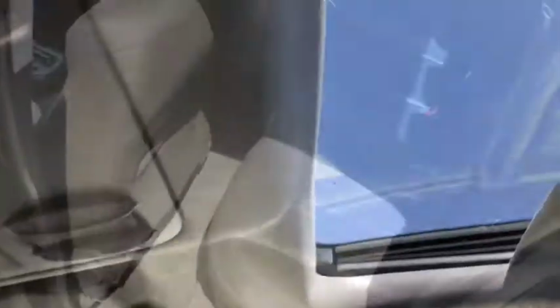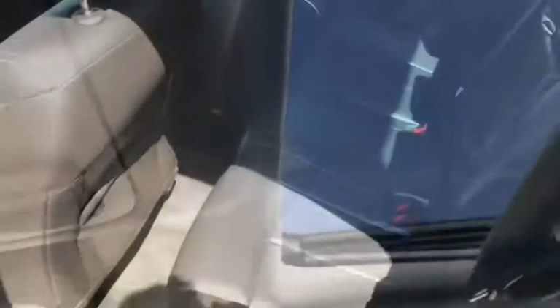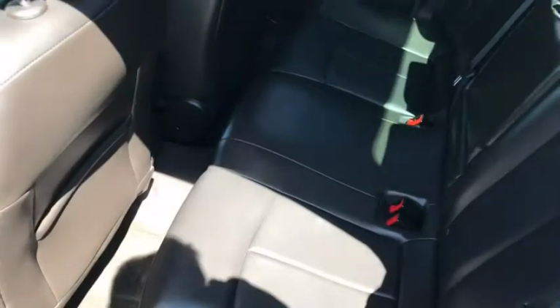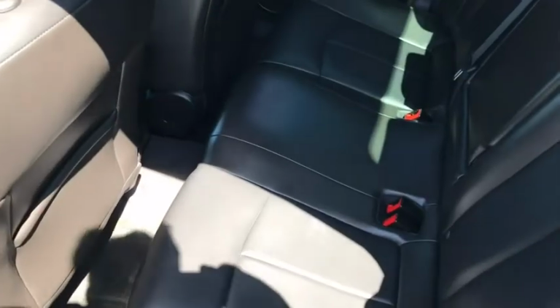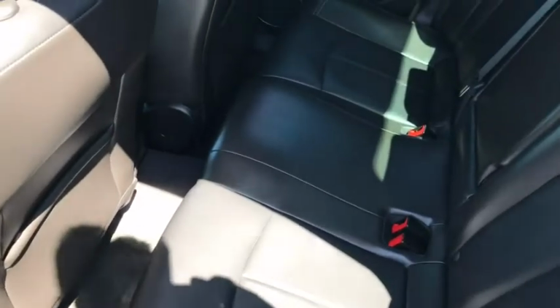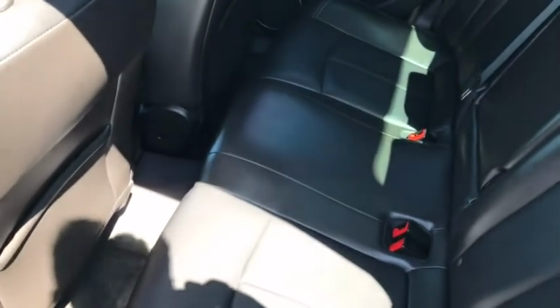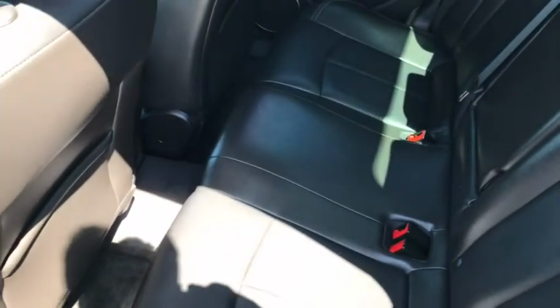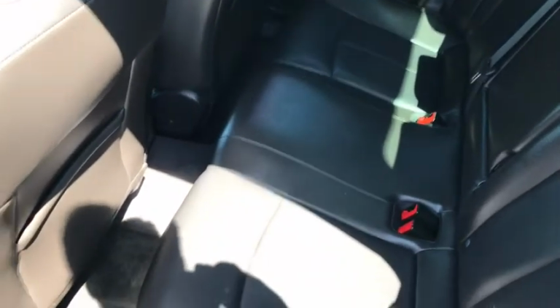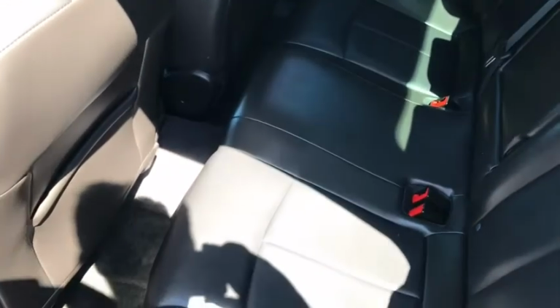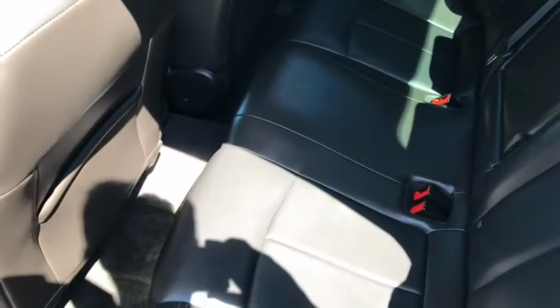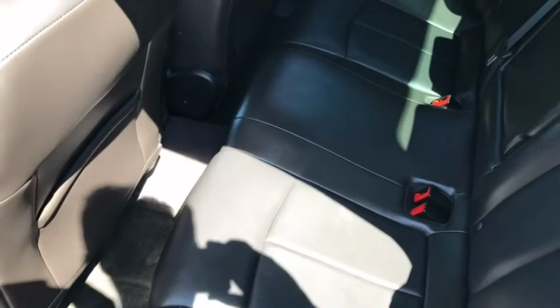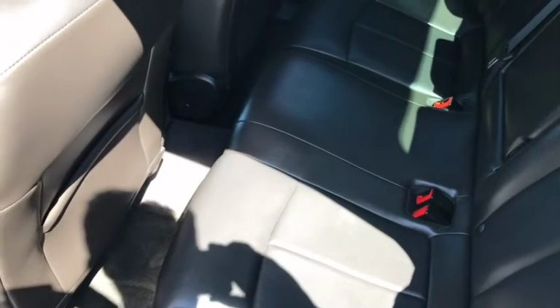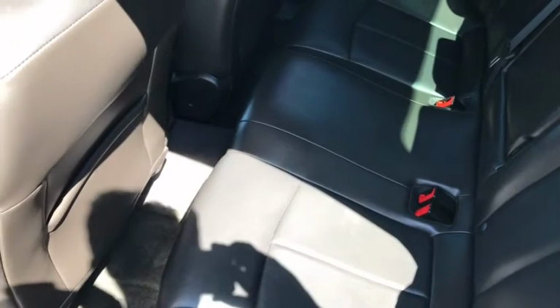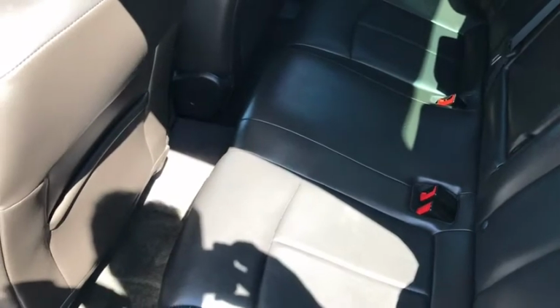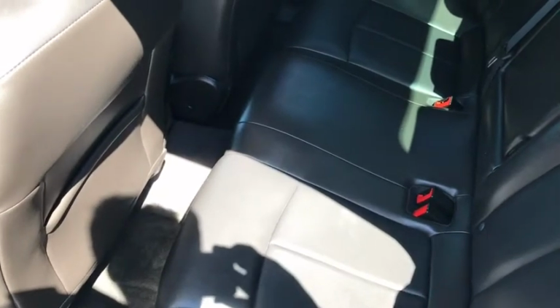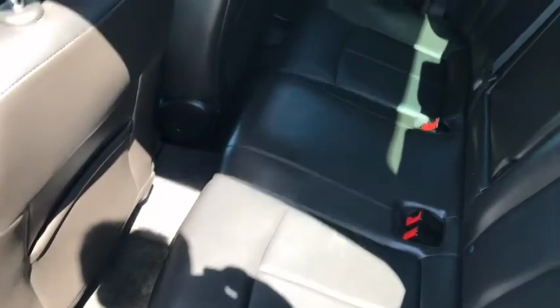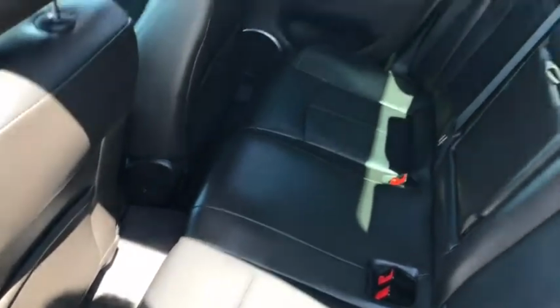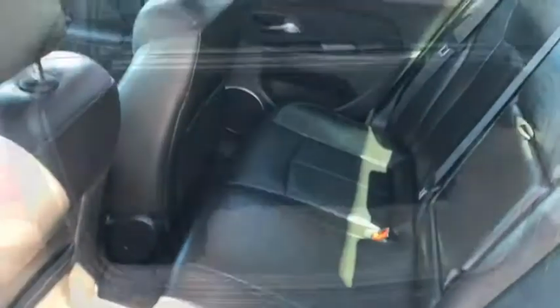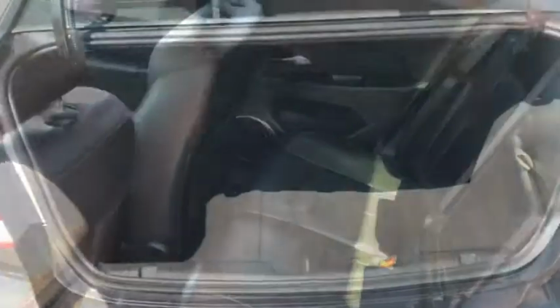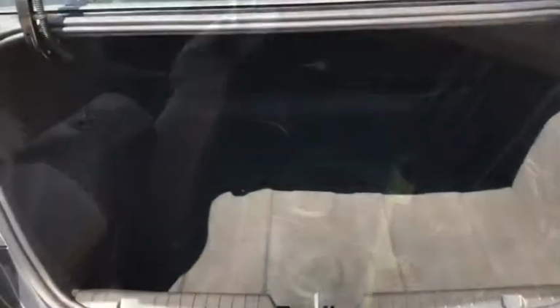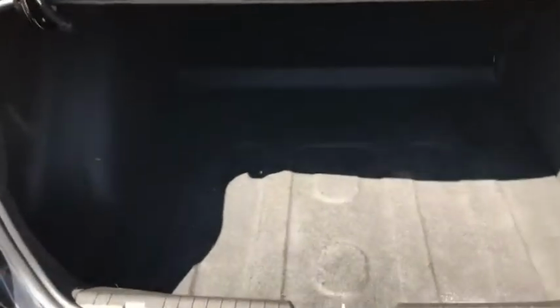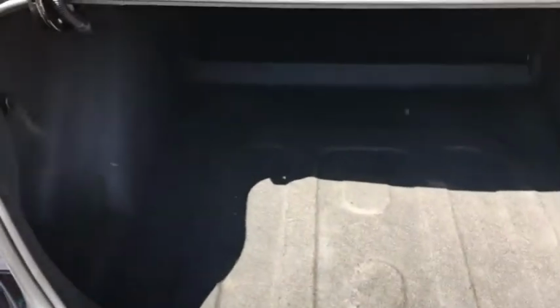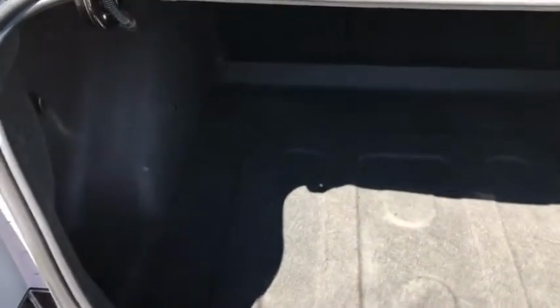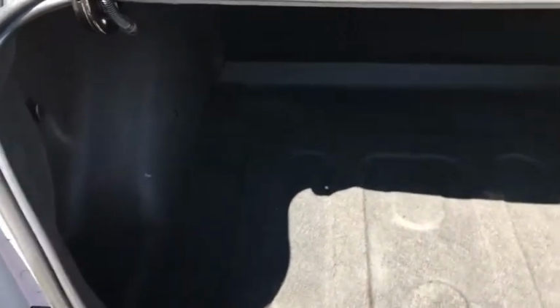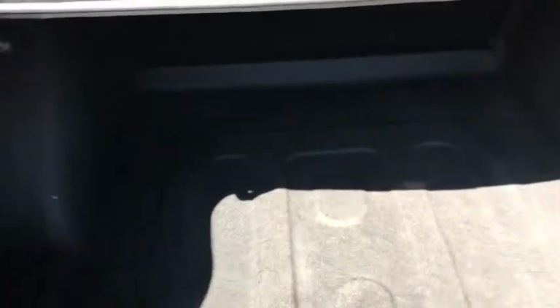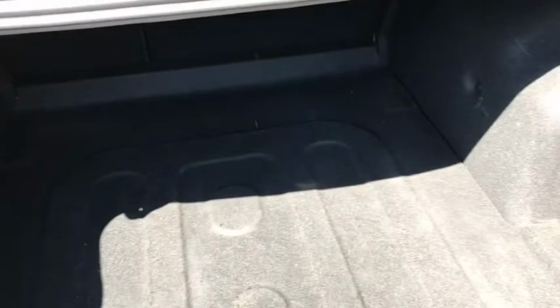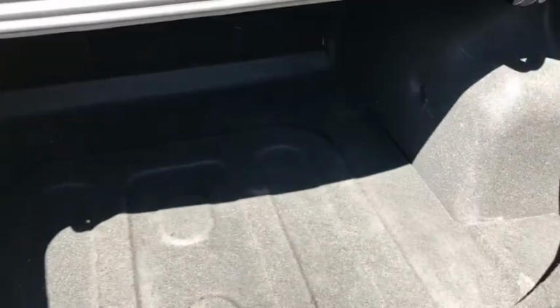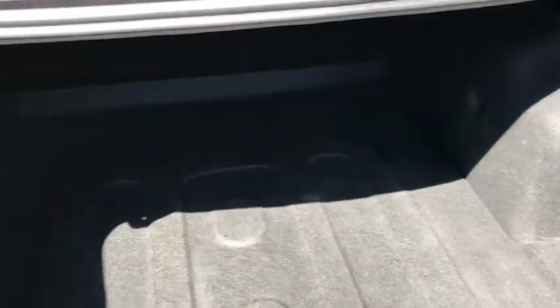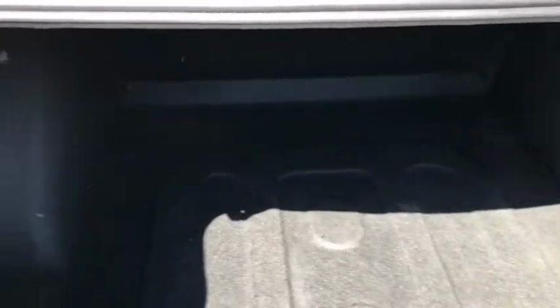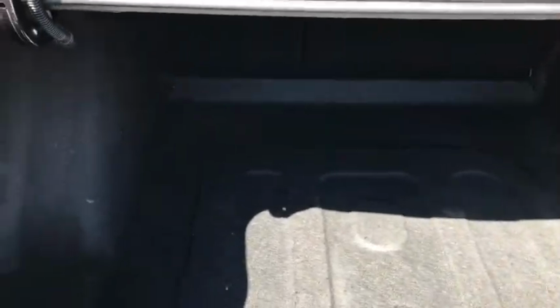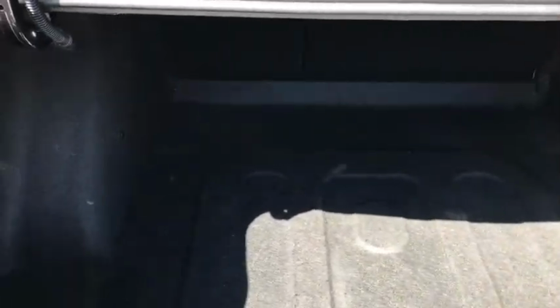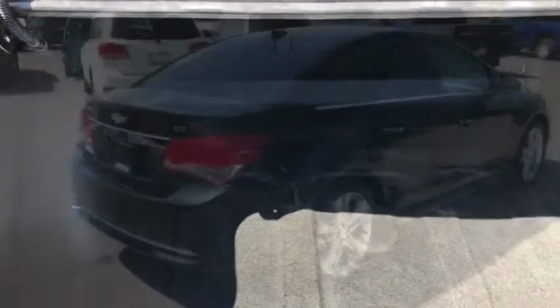Coming into the back seat you can see seating for three, for a total of five passenger capability, with tons of space and a lot of room. And coming into the trunk you can see a spacious trunk with enough space for most of your cargo.